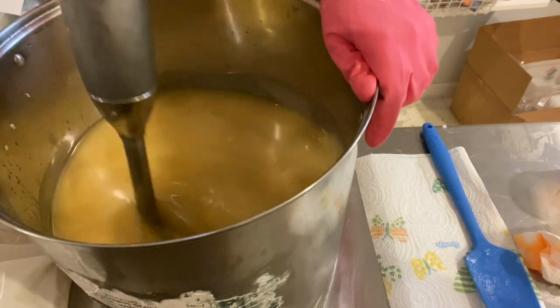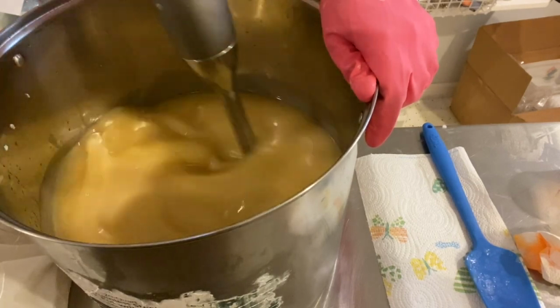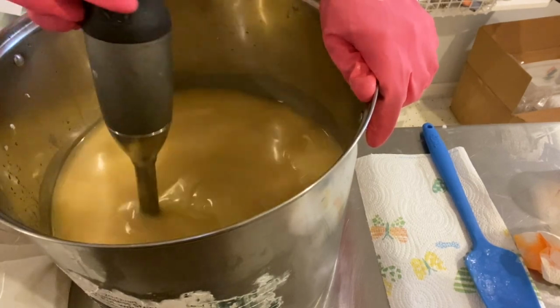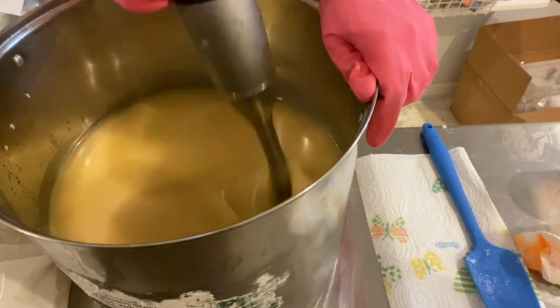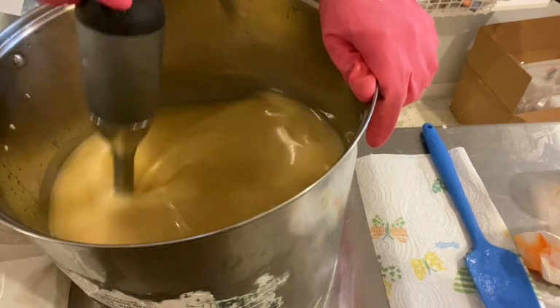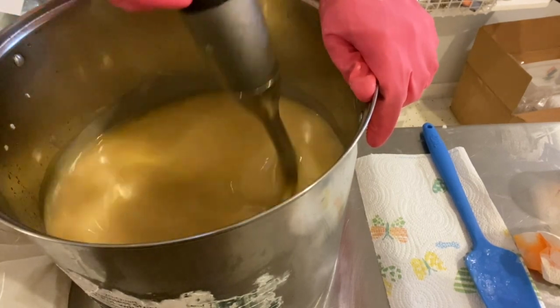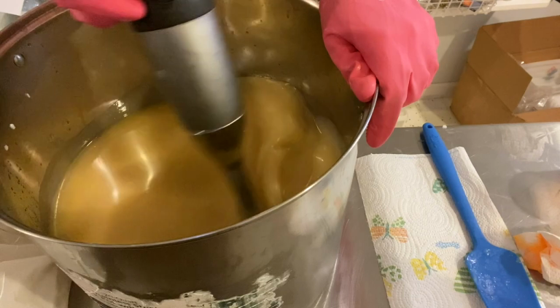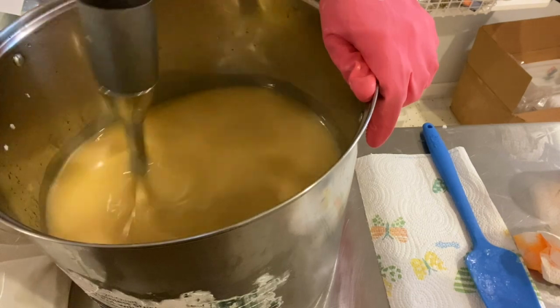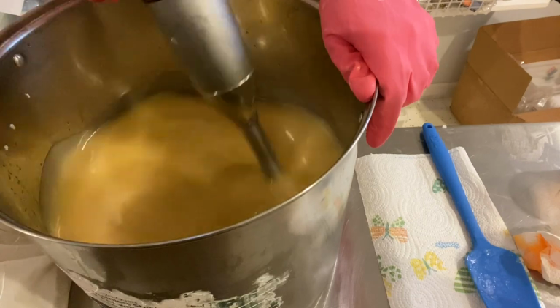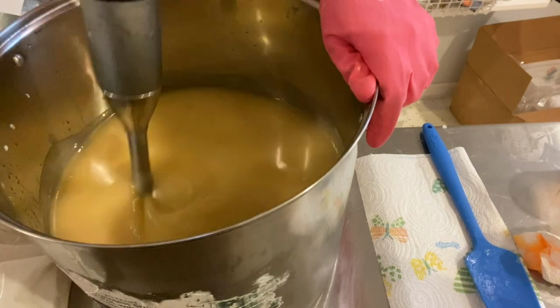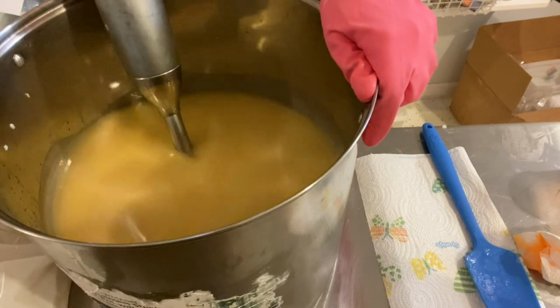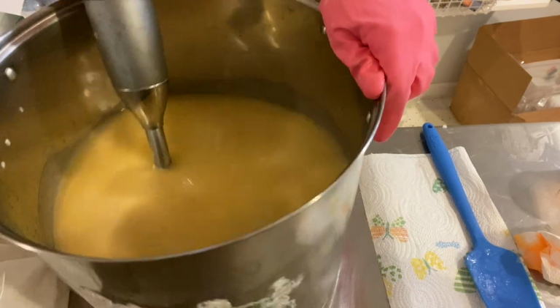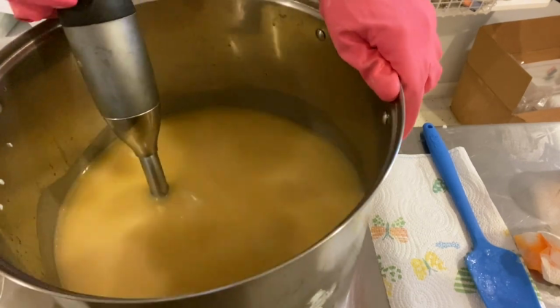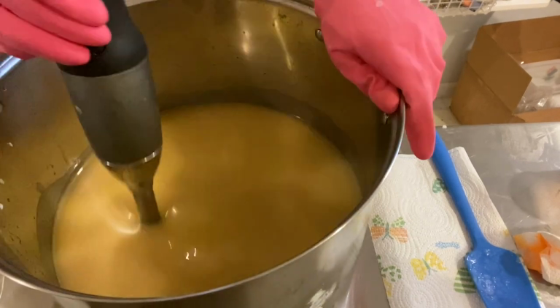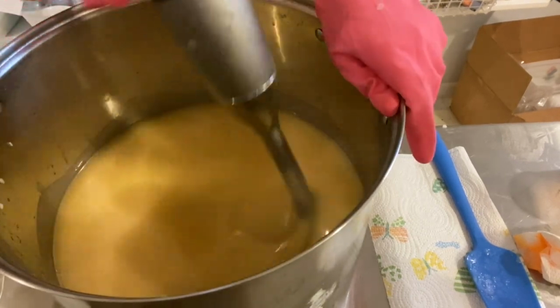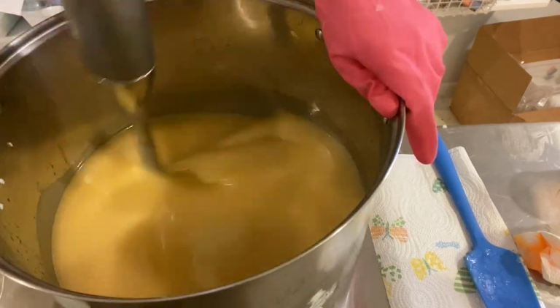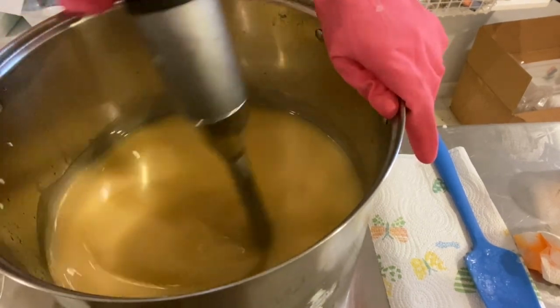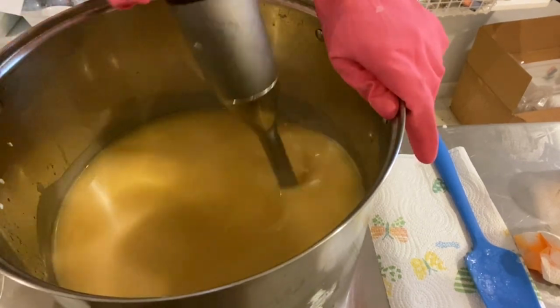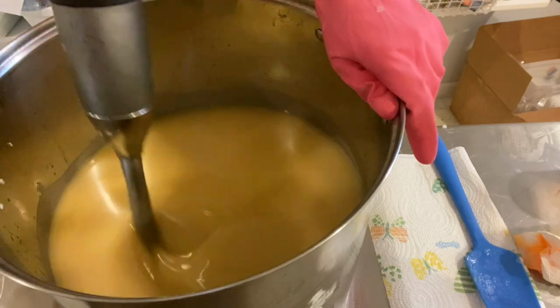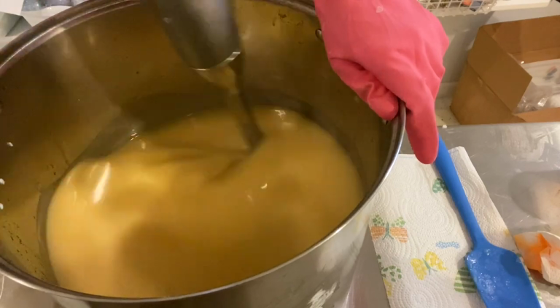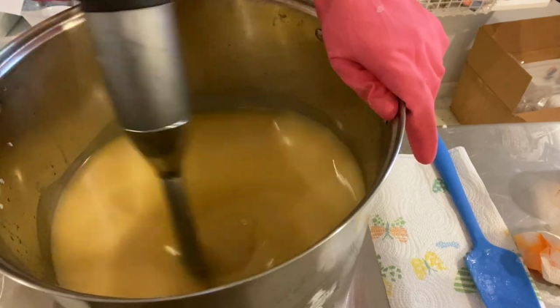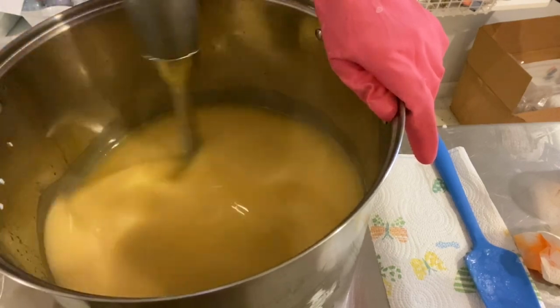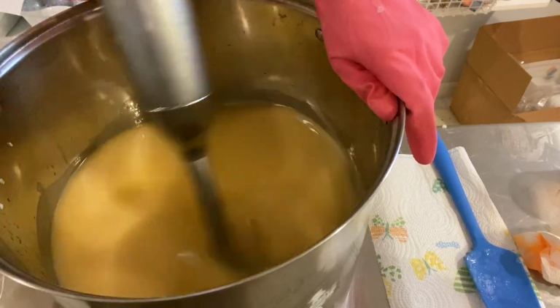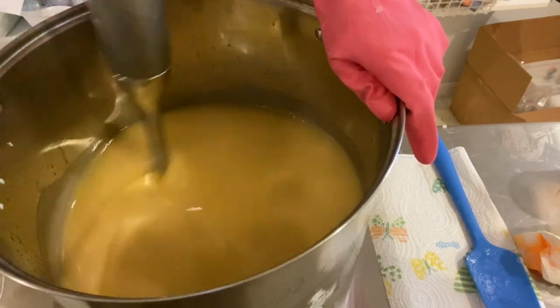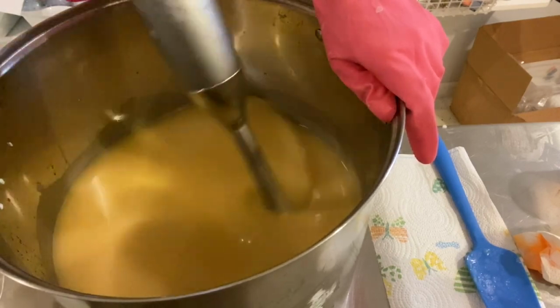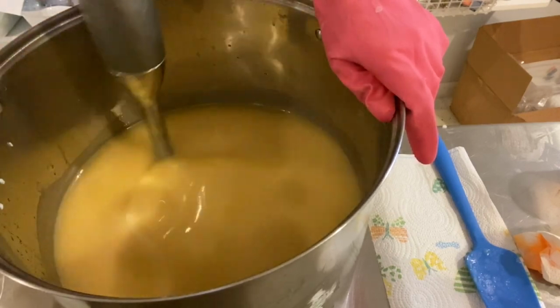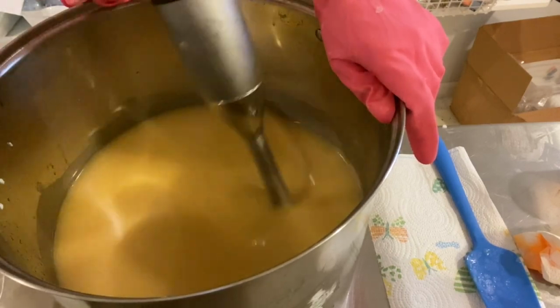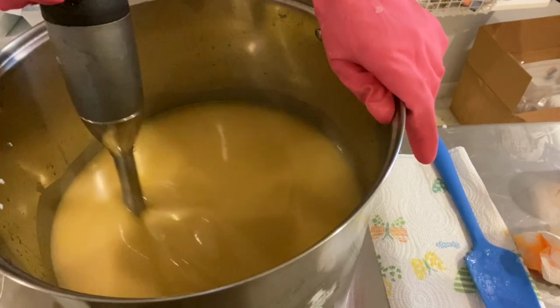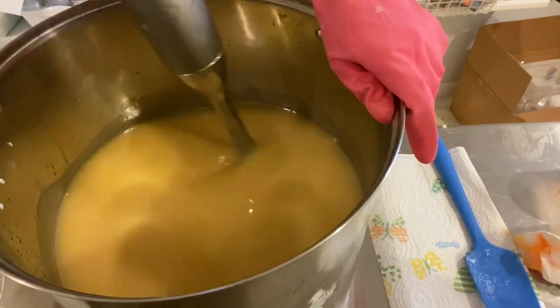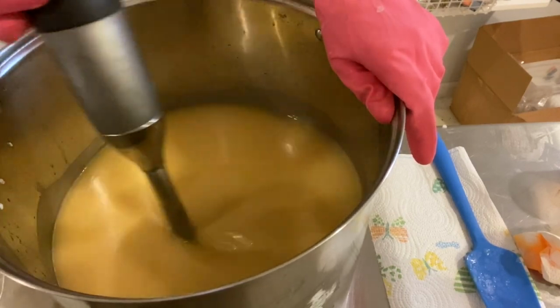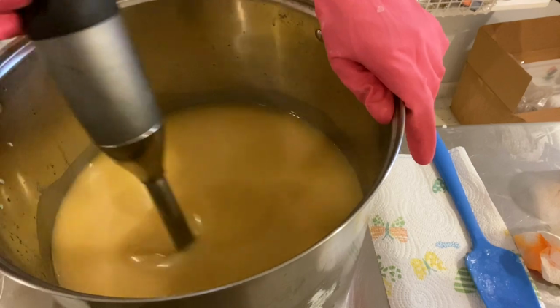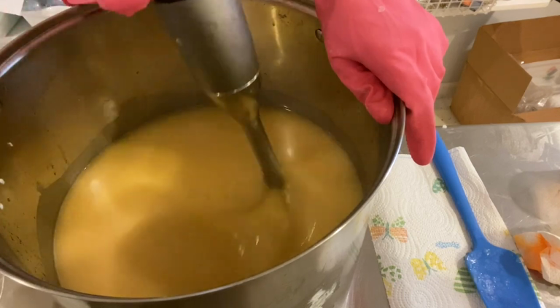For those not familiar with Daydreaming, it is a perfect summer type of soap. It smells just like a creamsicle — orange vanilla. The fragrance I have is really expensive to buy, but it is the only one I really like.